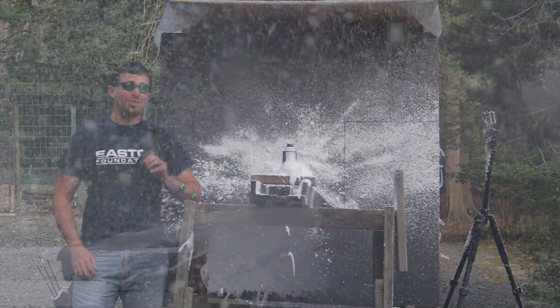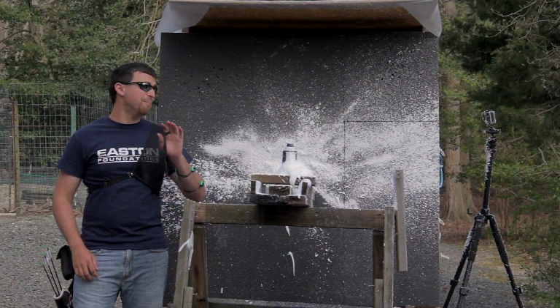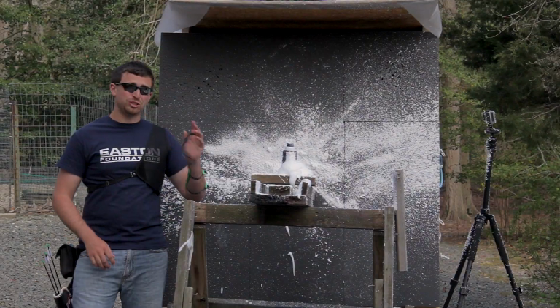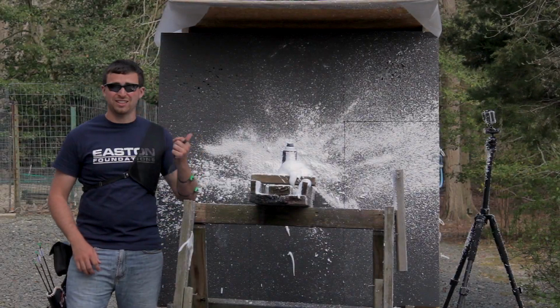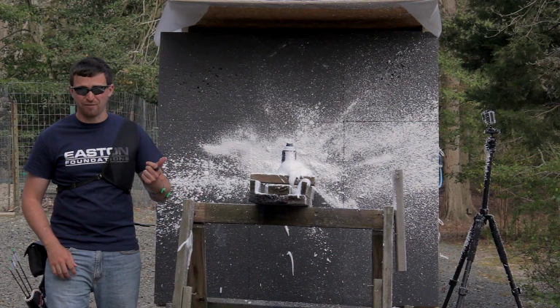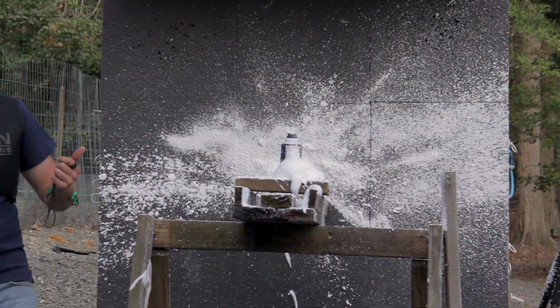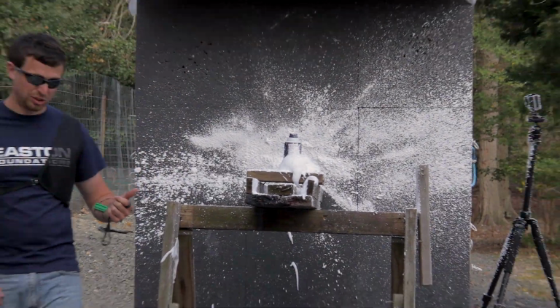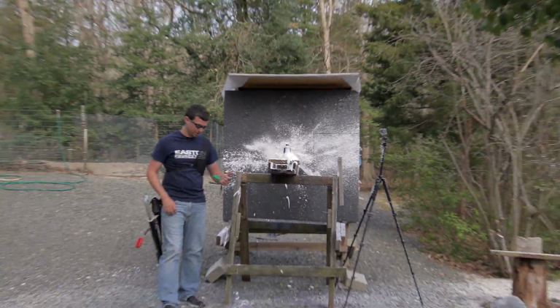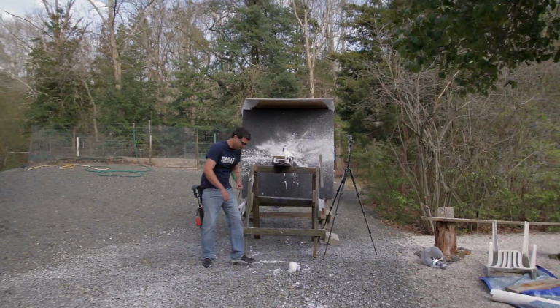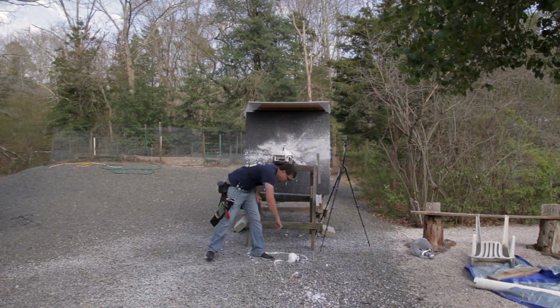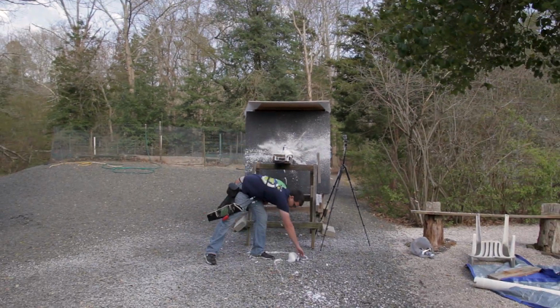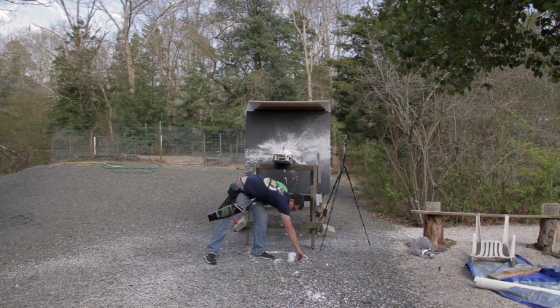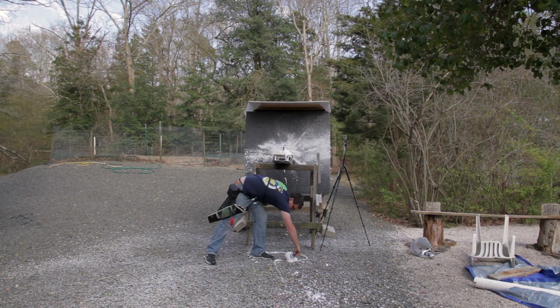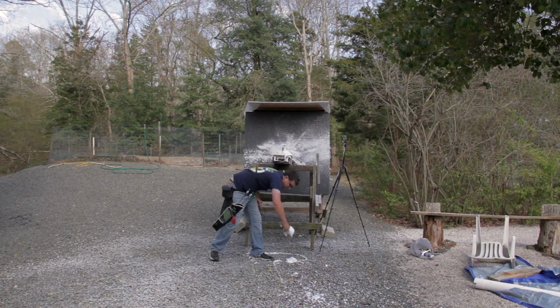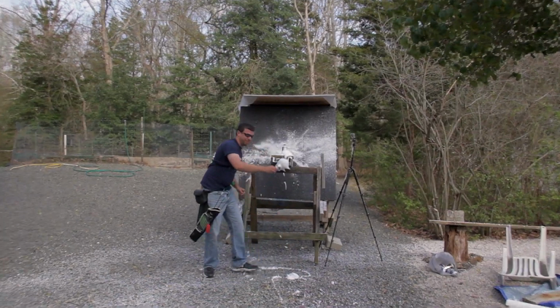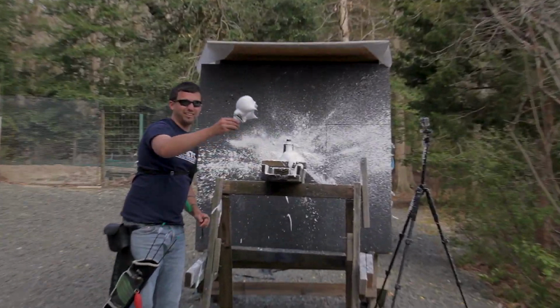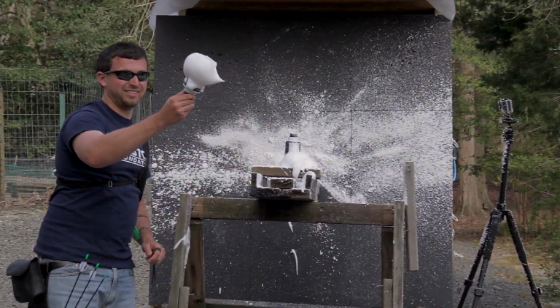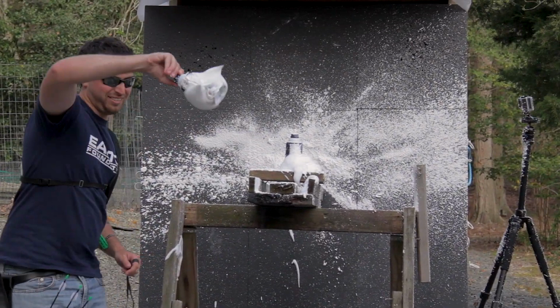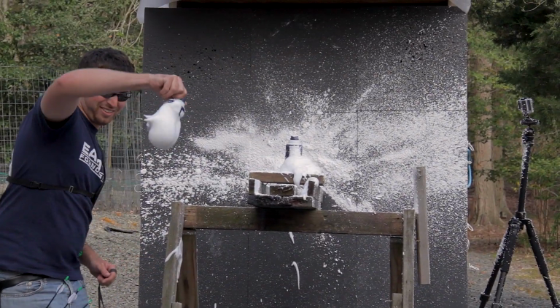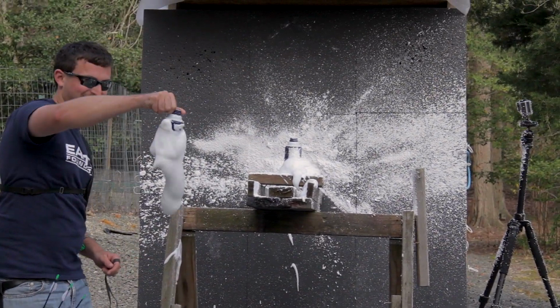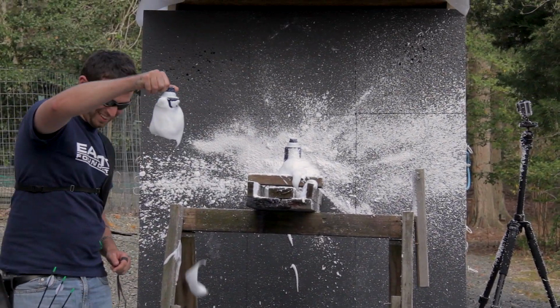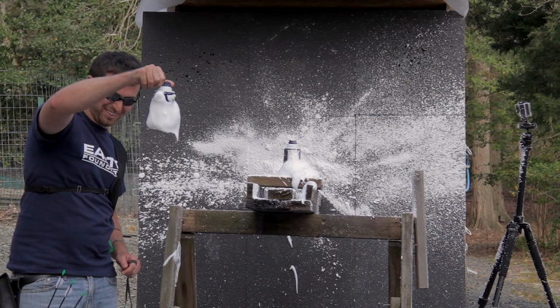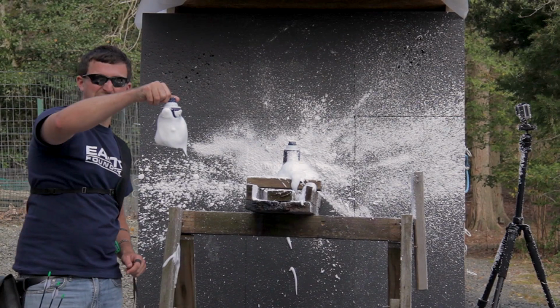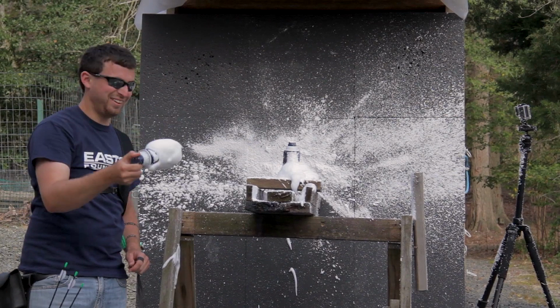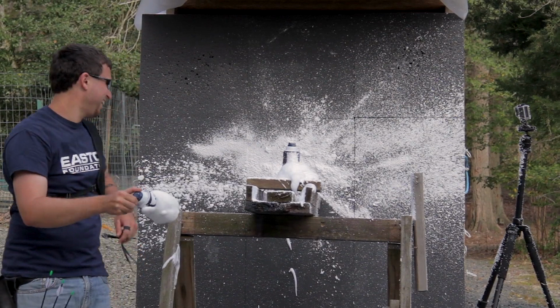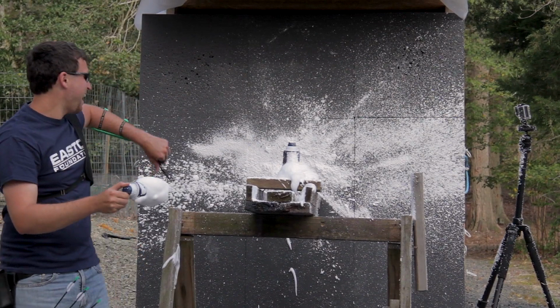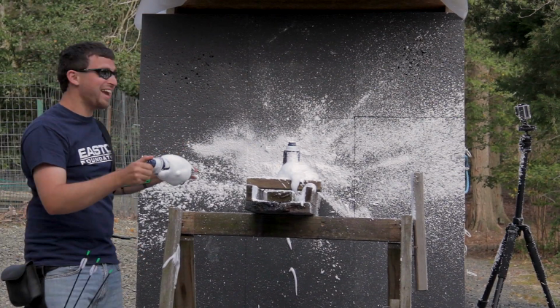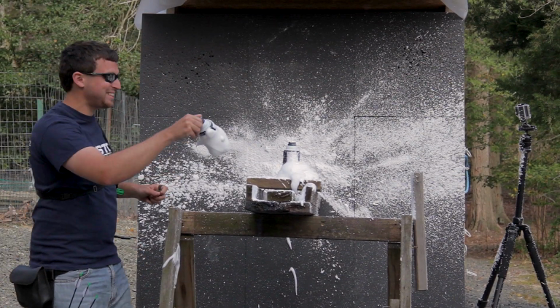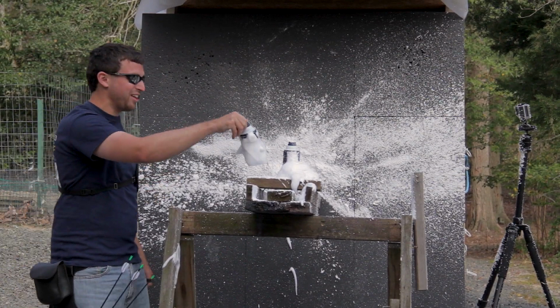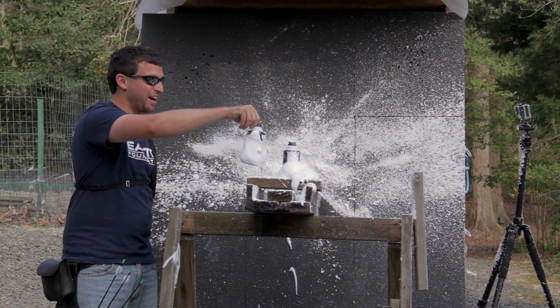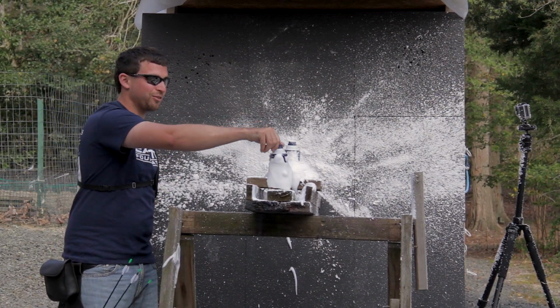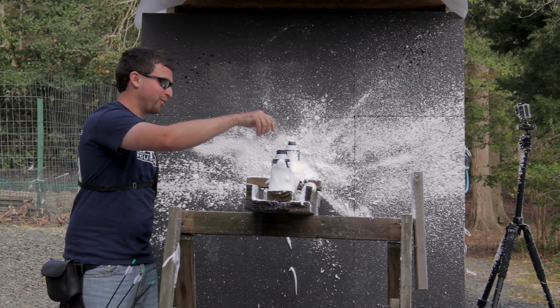This is the mess that two cans of shaving cream makes when you shoot it with an arrow. Look at this. And the arrow is still in there — cut right through both of them.